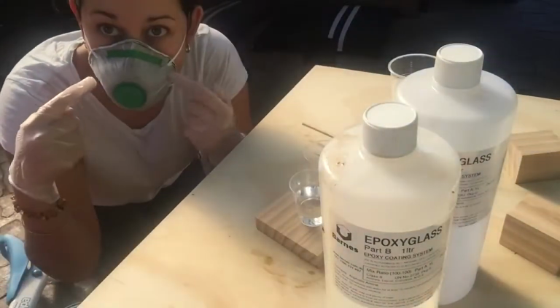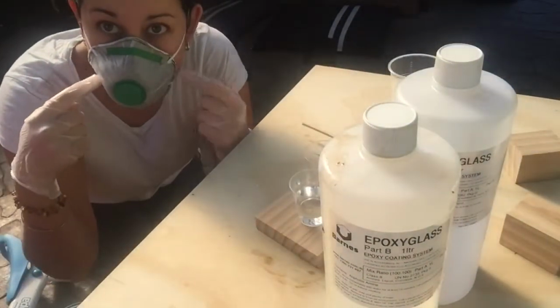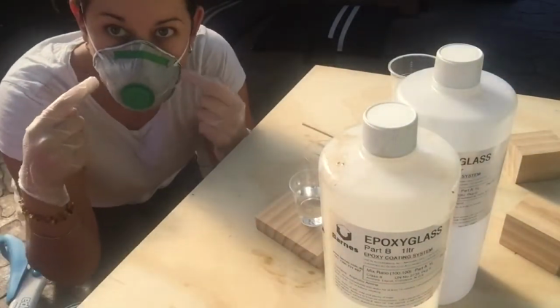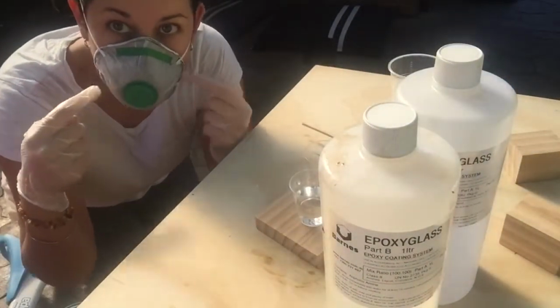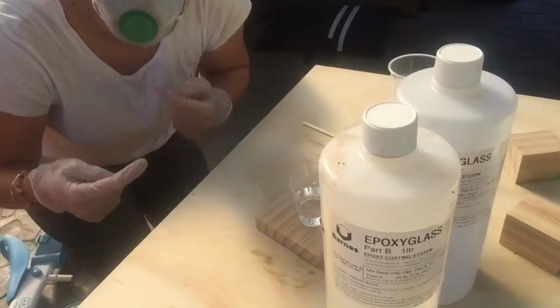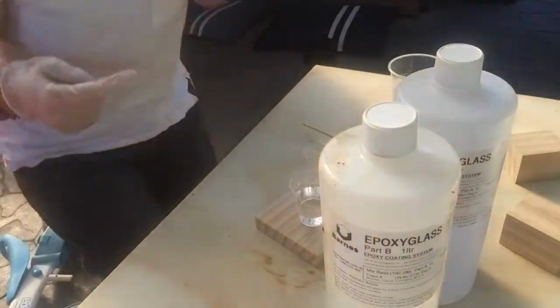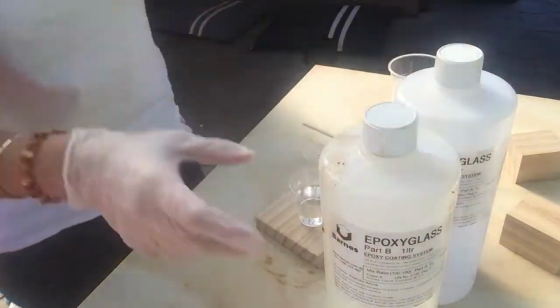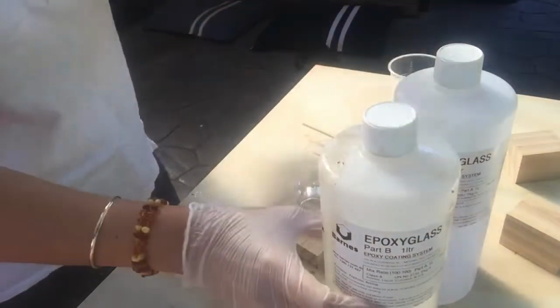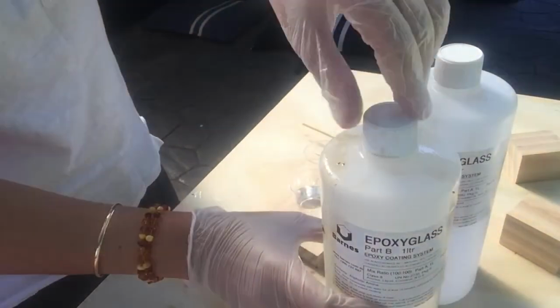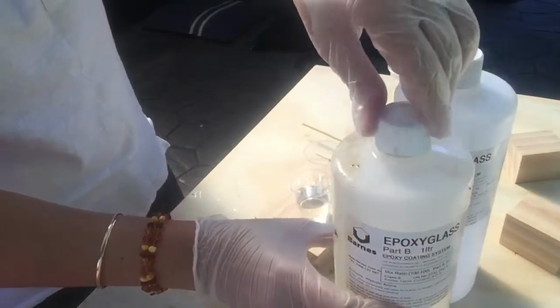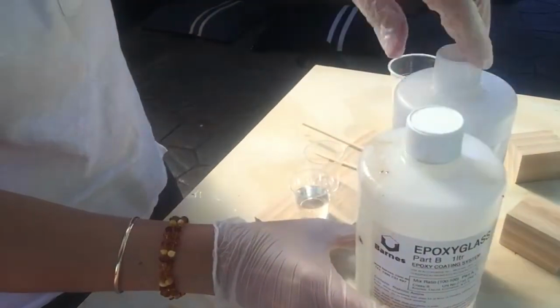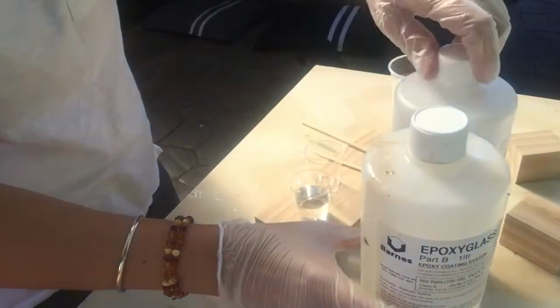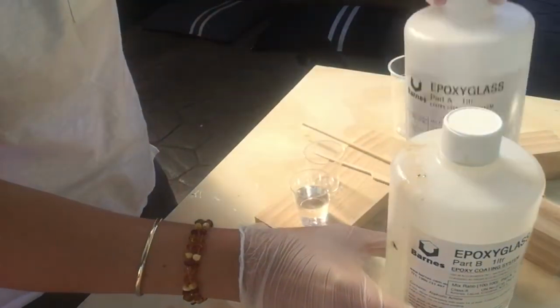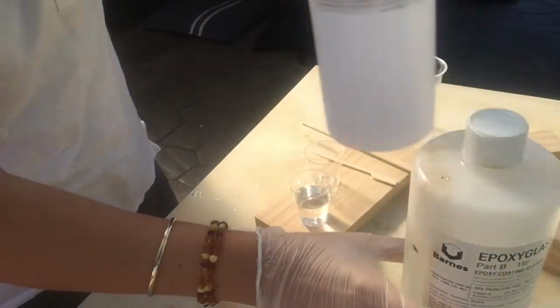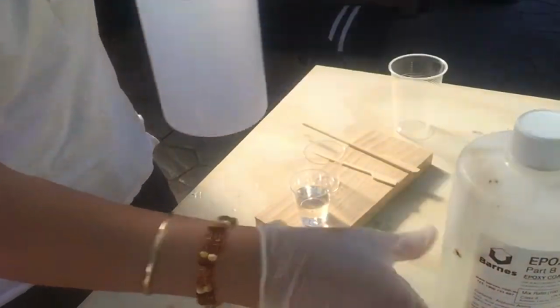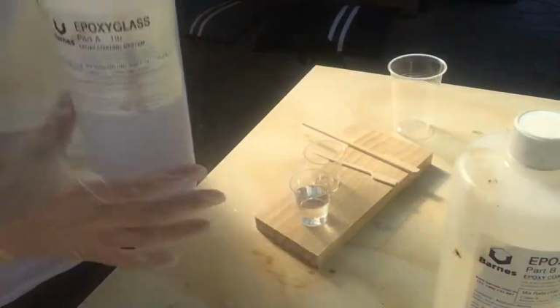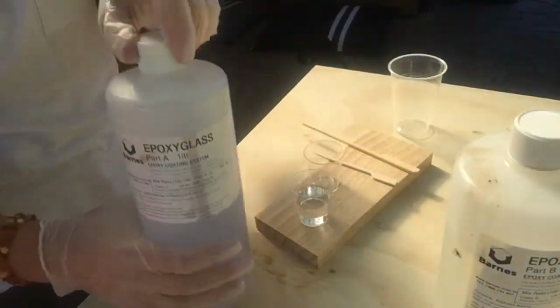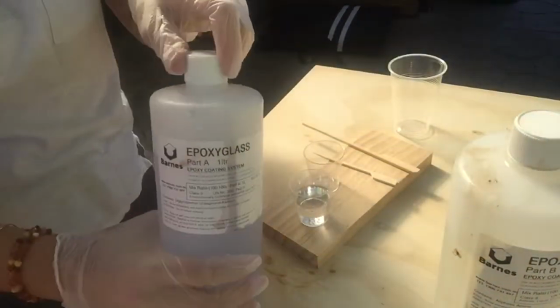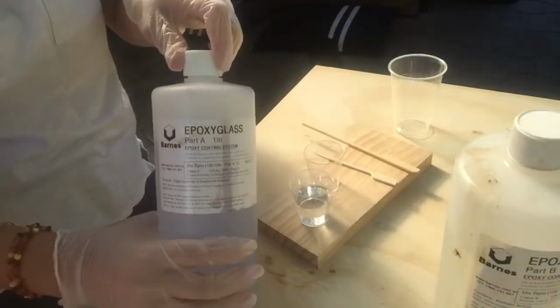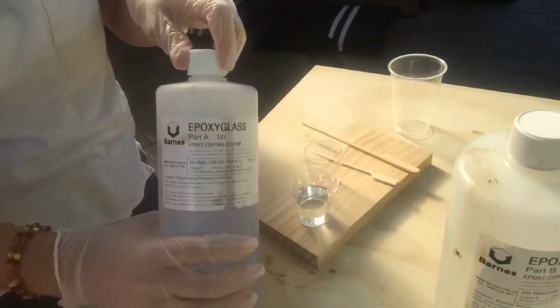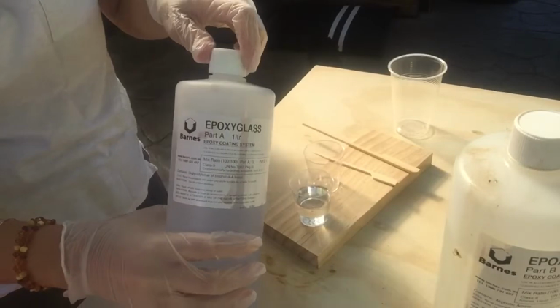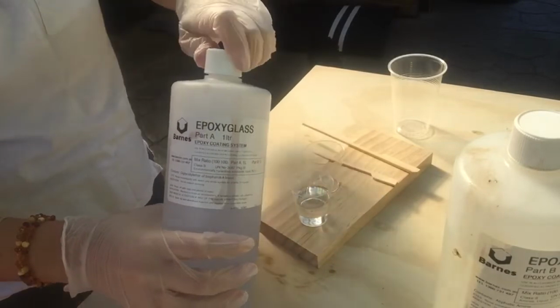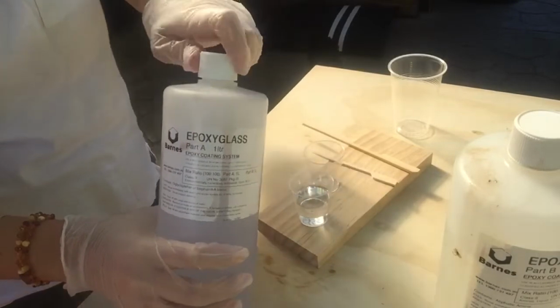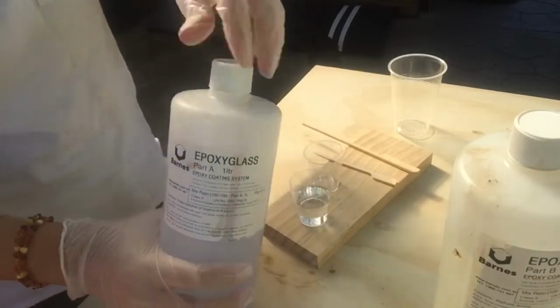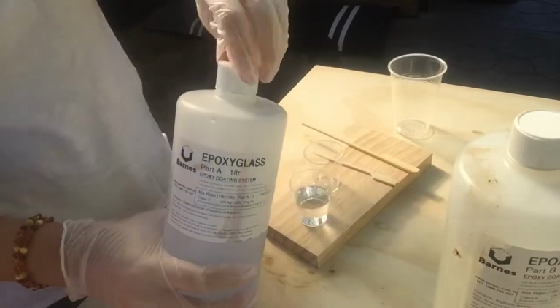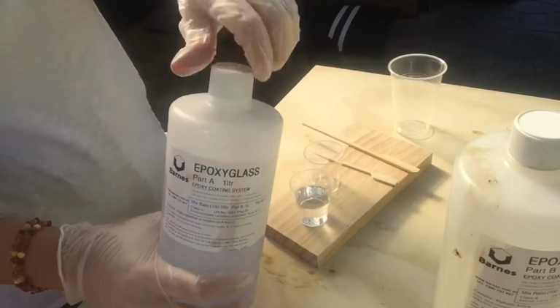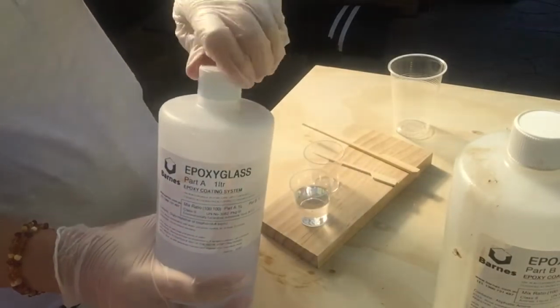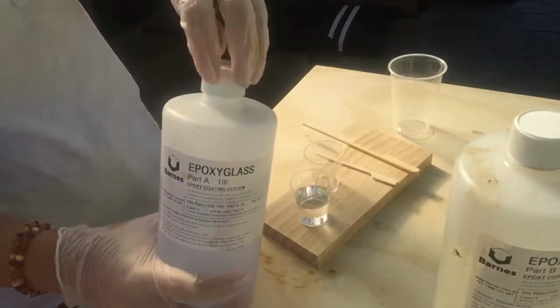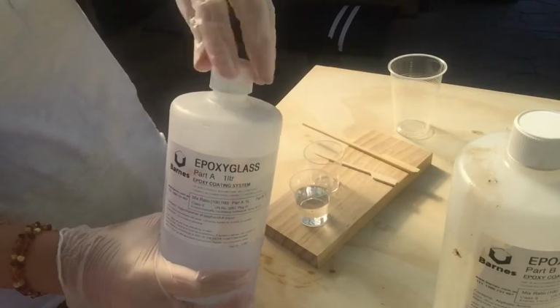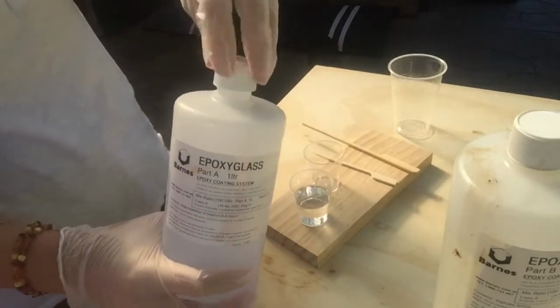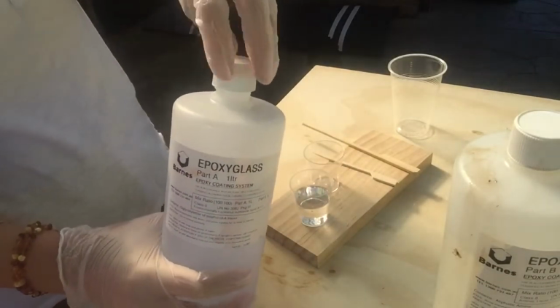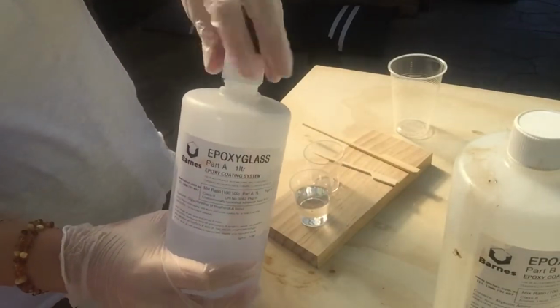Also guys, remember it's important to wear a mask while you're using this resin. With this brand at least, it's not just a dust mask but a fumes mask as well. For two of them it cost me about $8, so make sure you get one just to be safe.